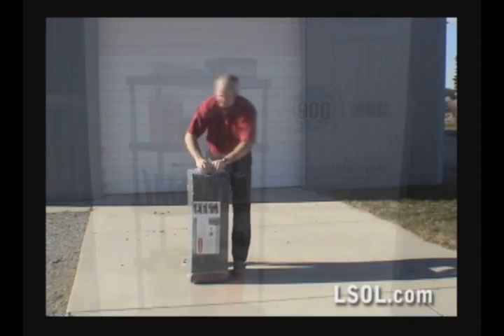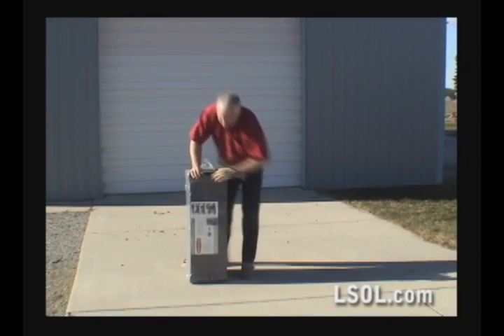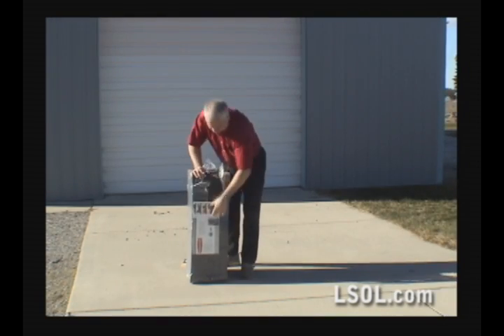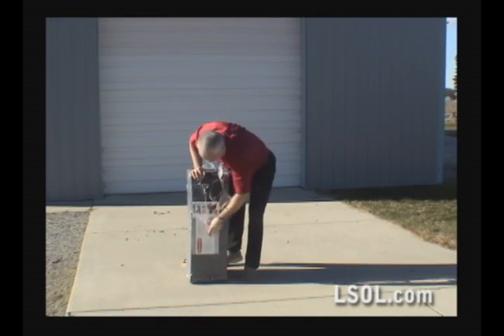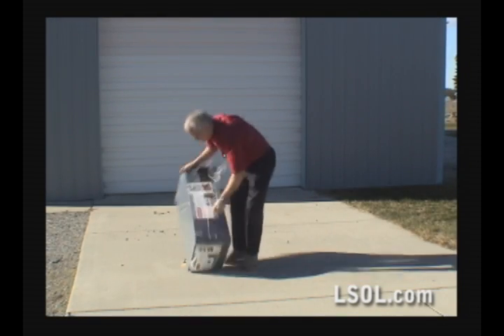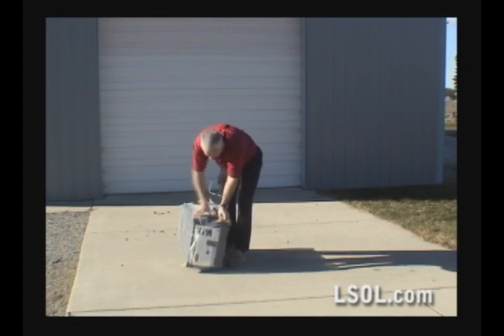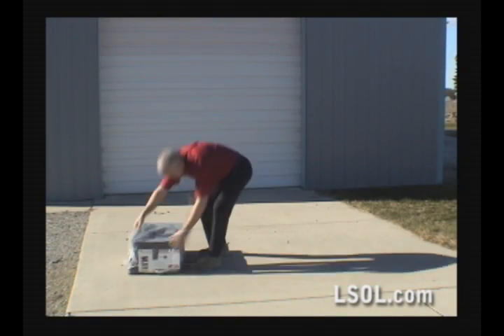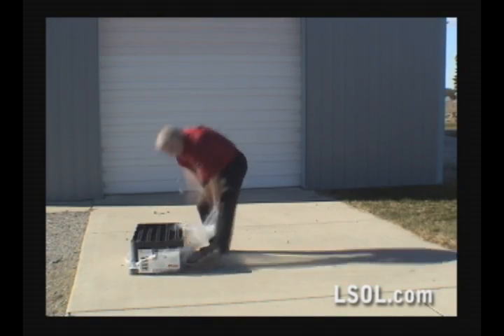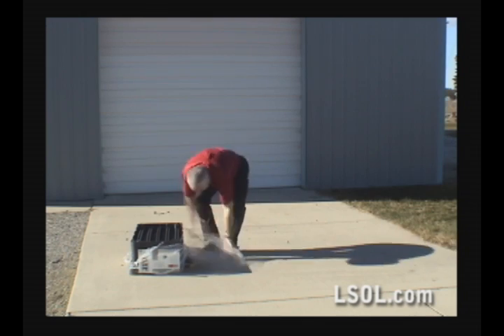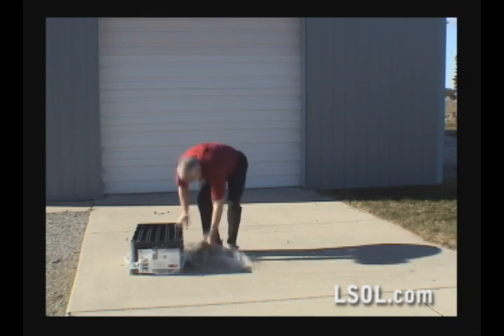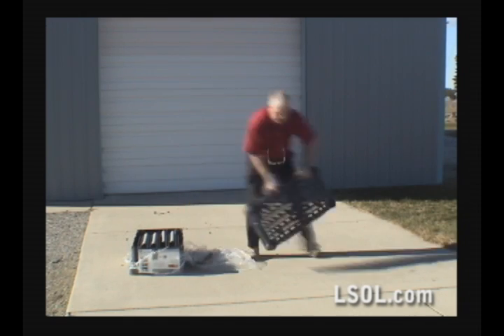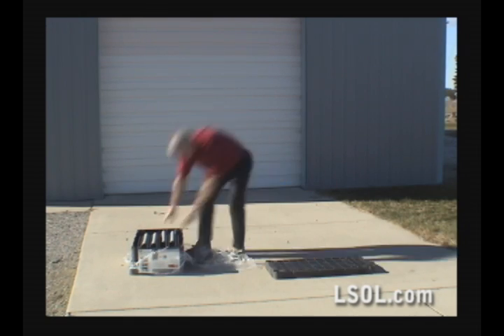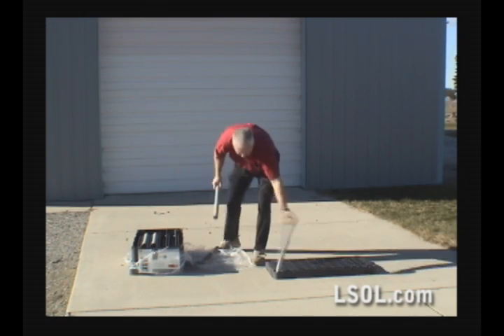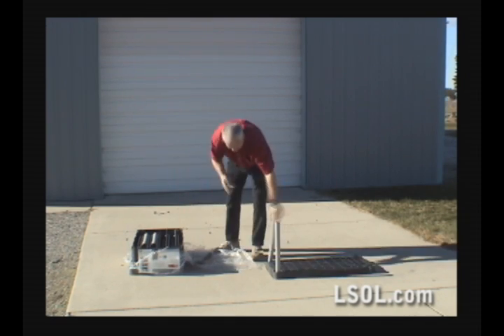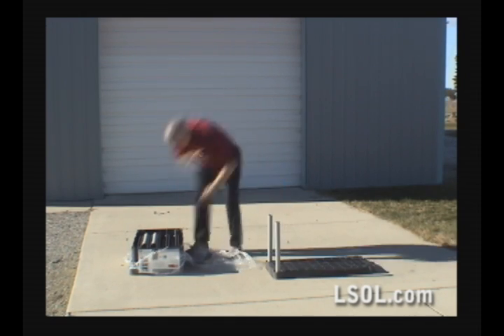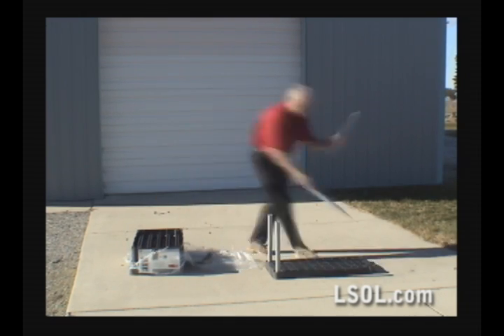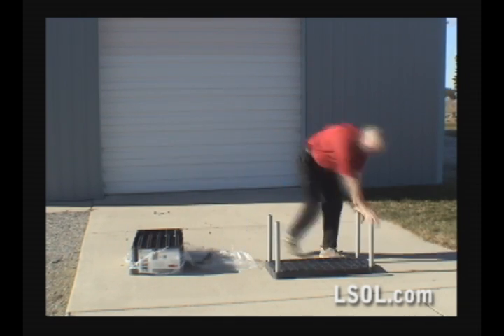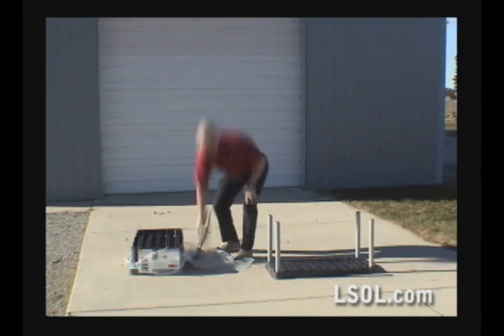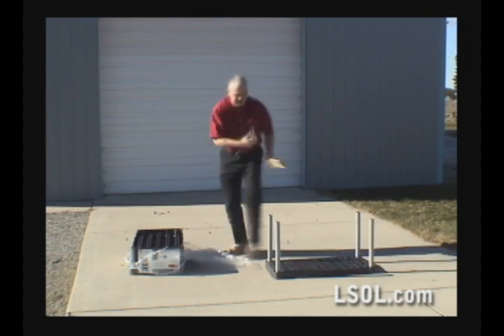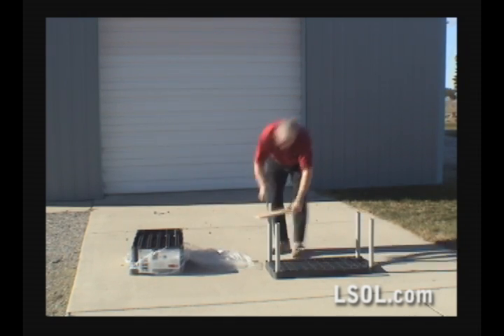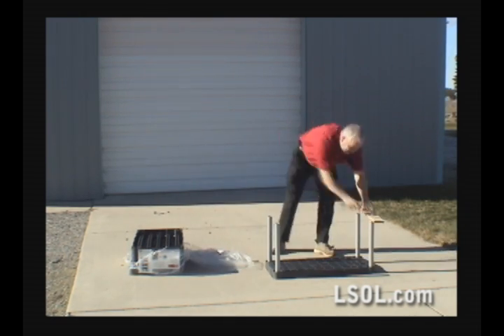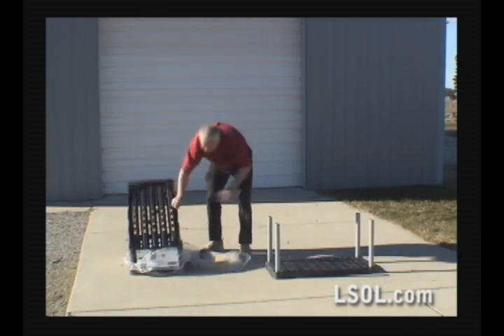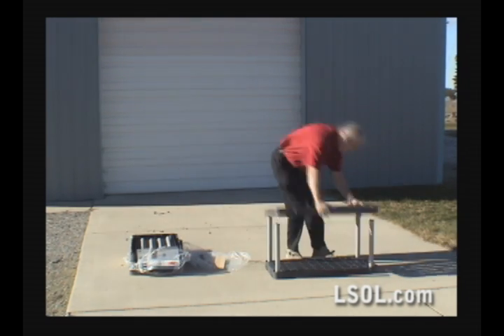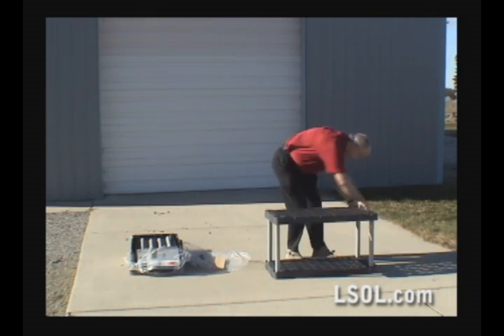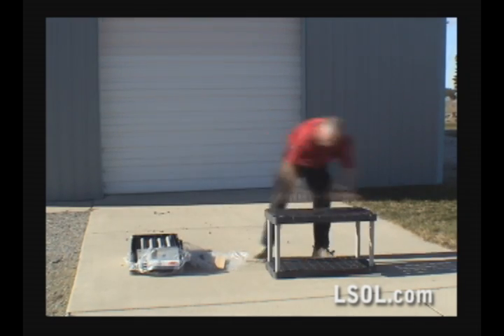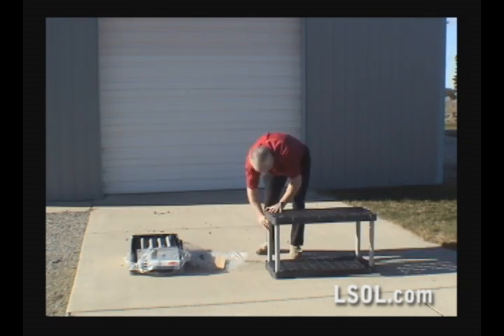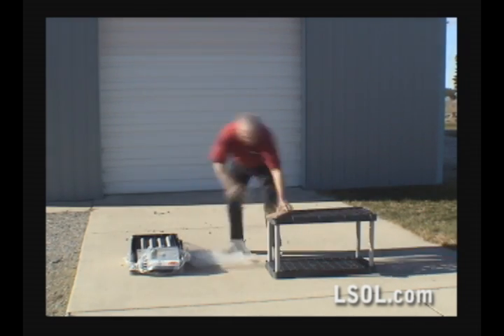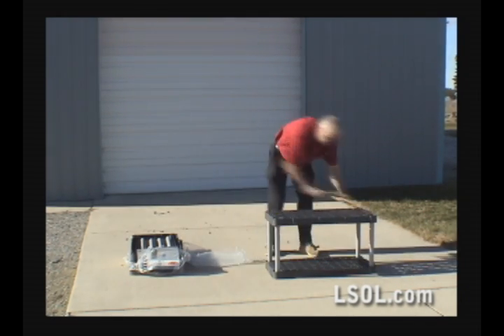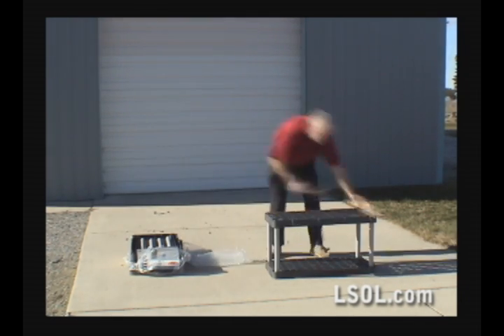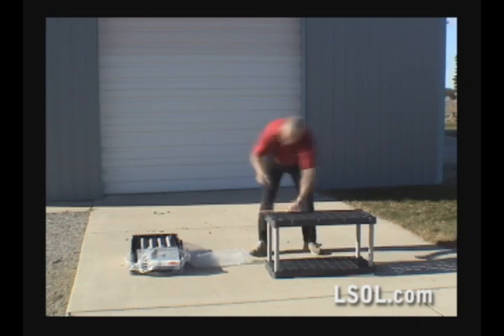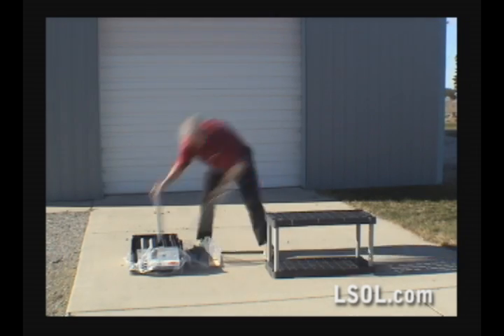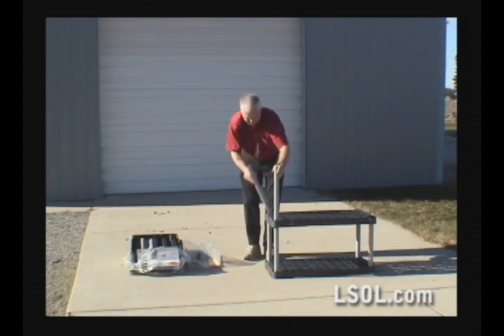The units are extremely easy to assemble. We got down to the point where we could put one of these things together in about 4 or 5 minutes.